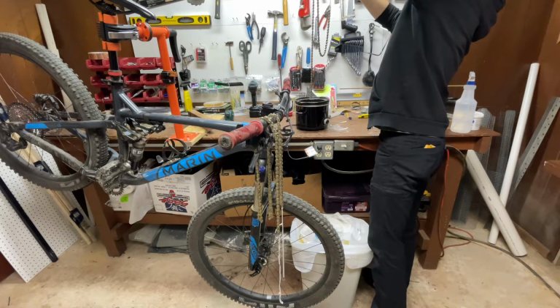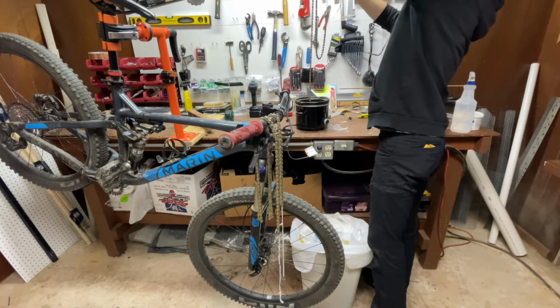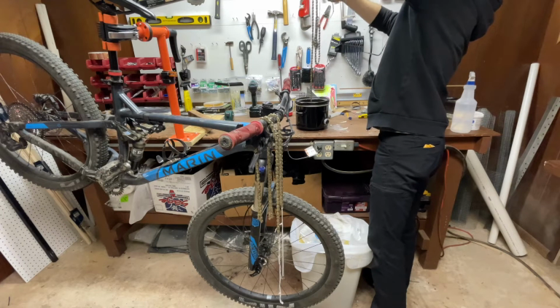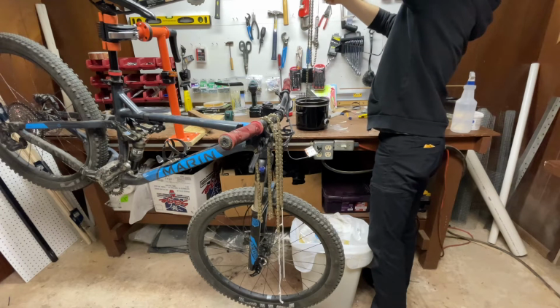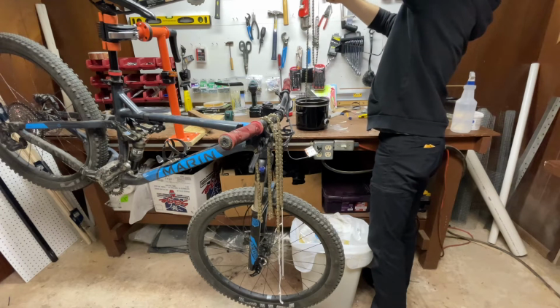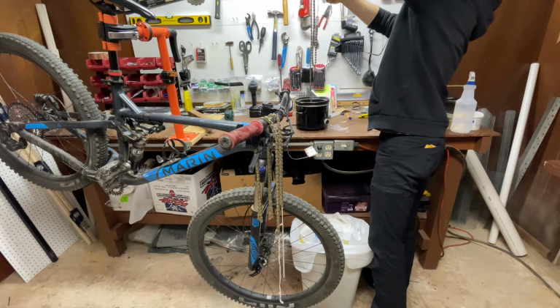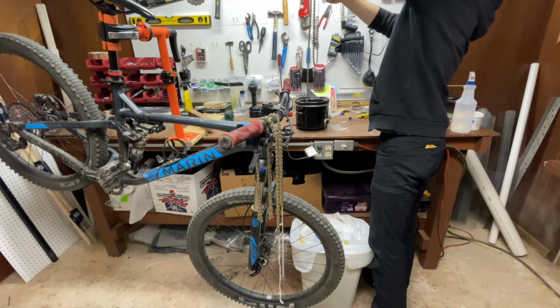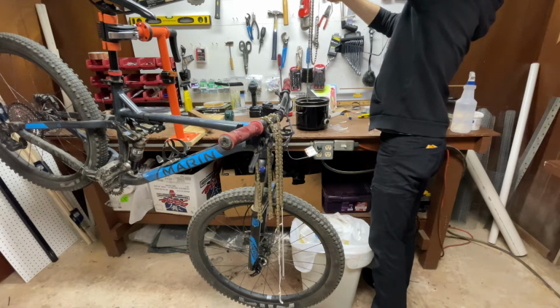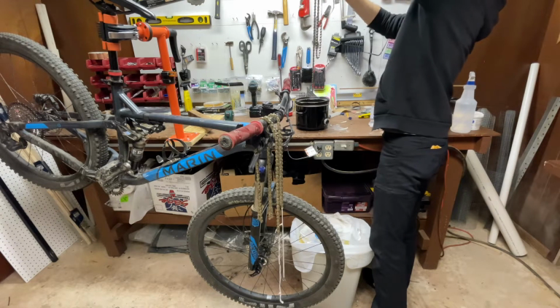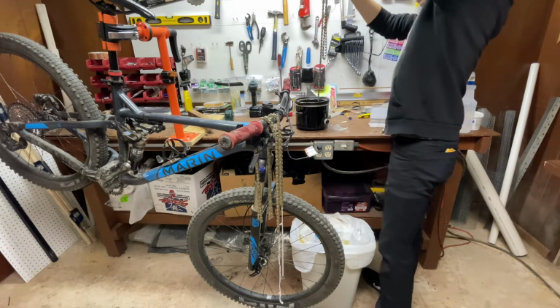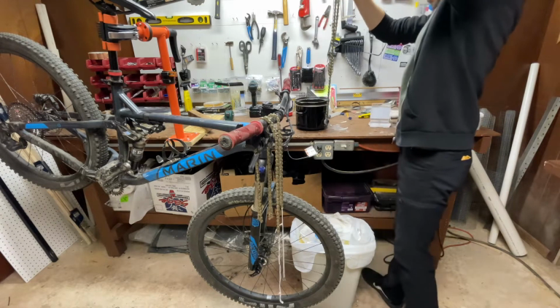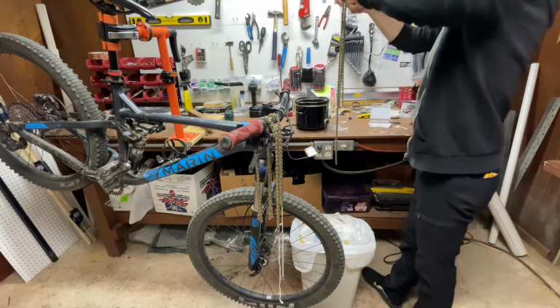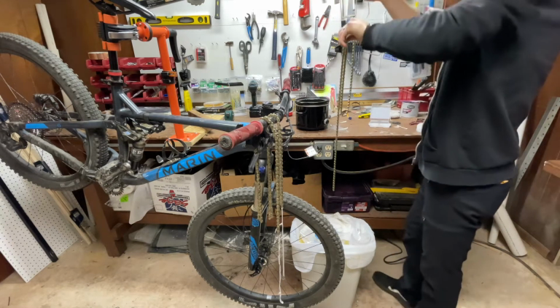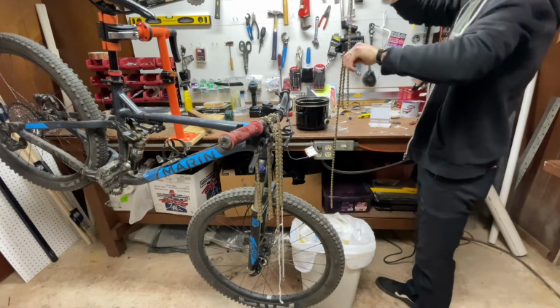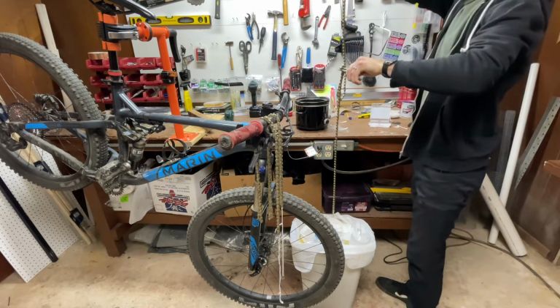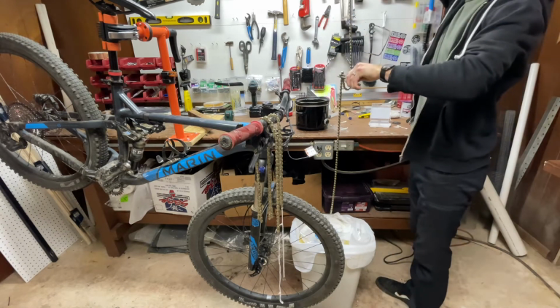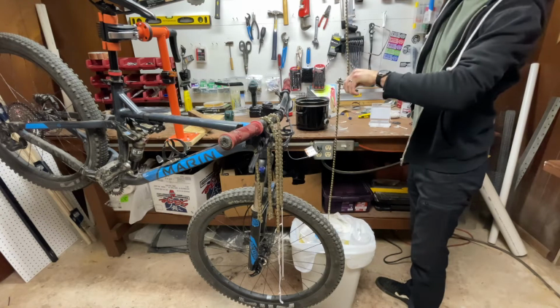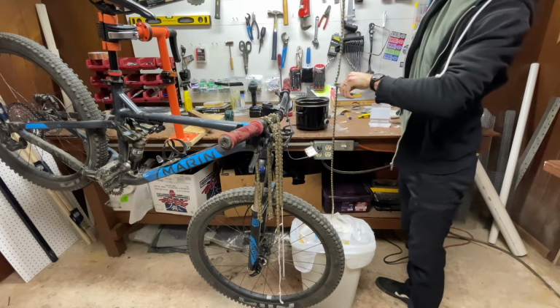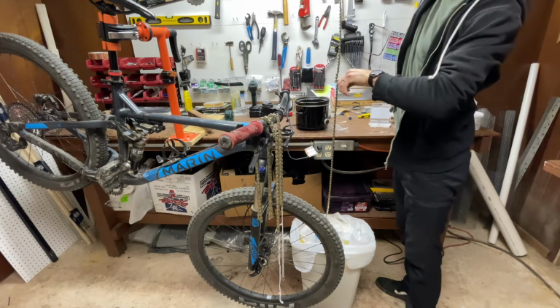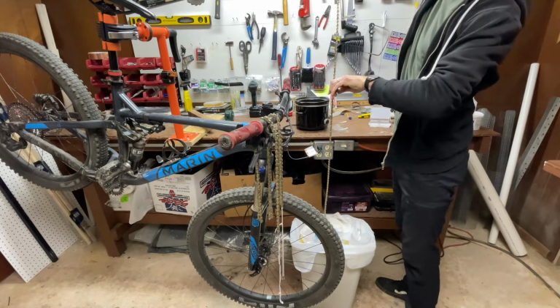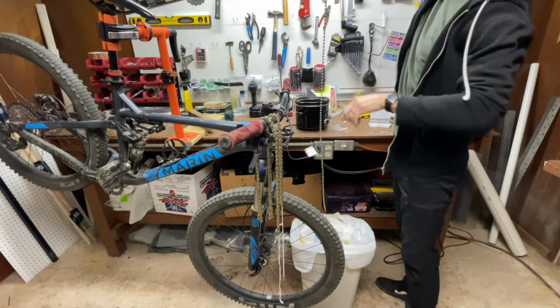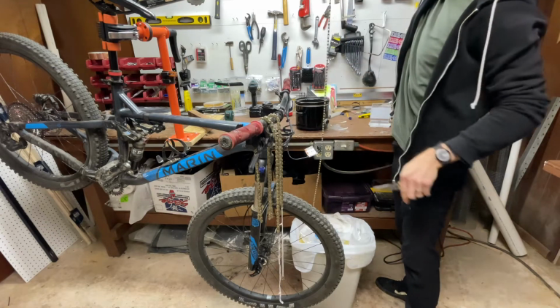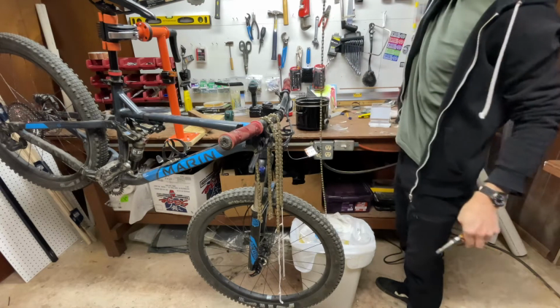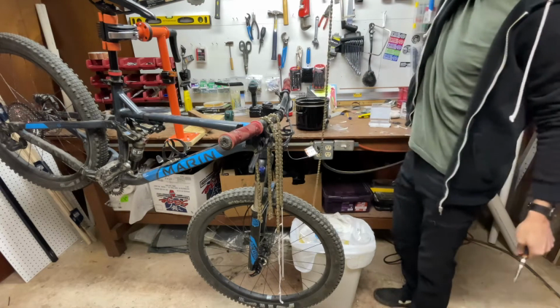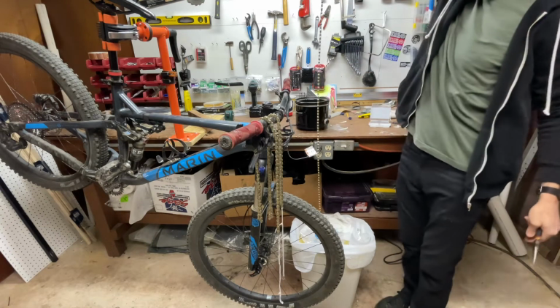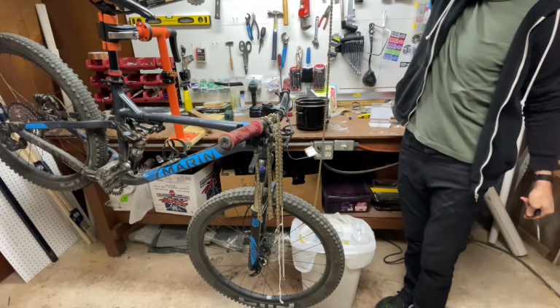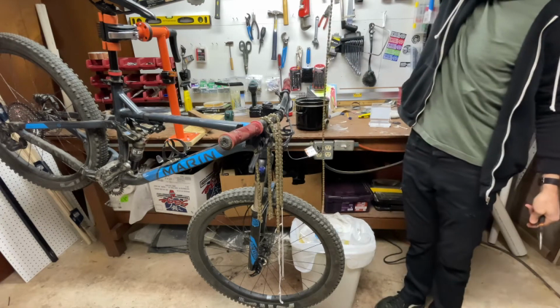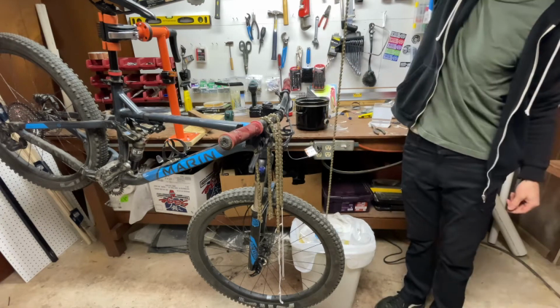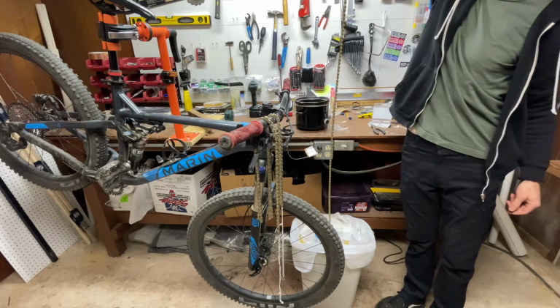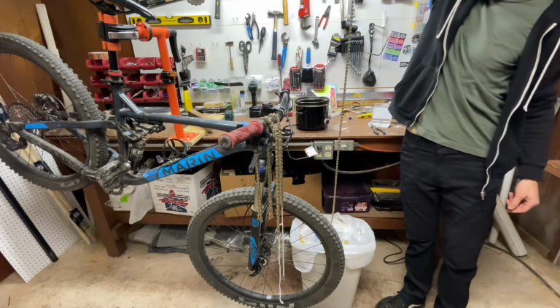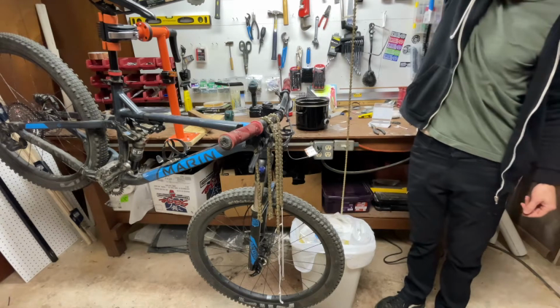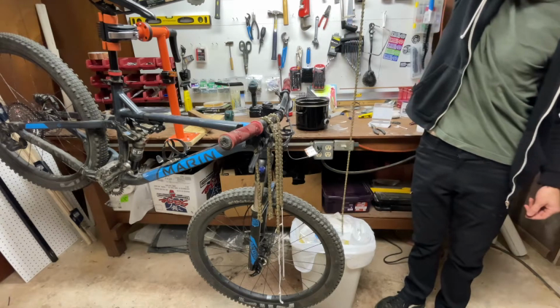I use a waxed chain for about 10 riding hours. I could probably push it longer than that if I wanted, but I swap it out for a freshly waxed chain at the very first faint sounds of drivetrain noise.